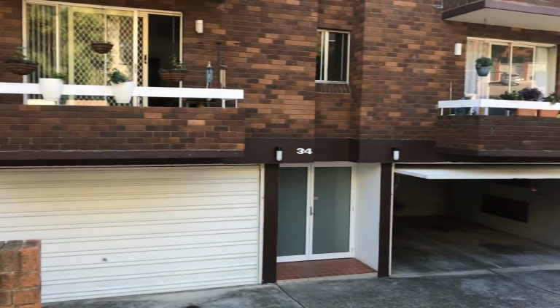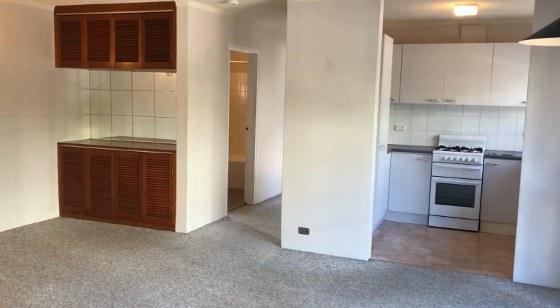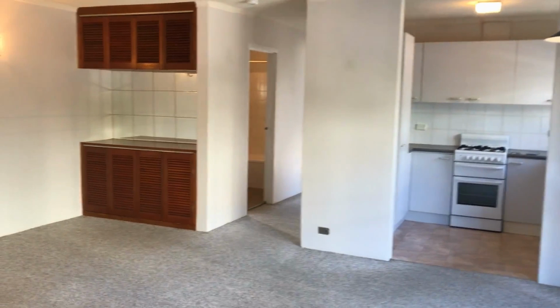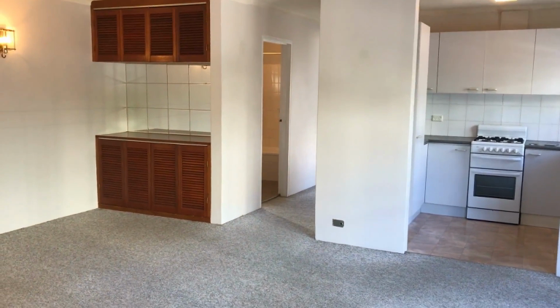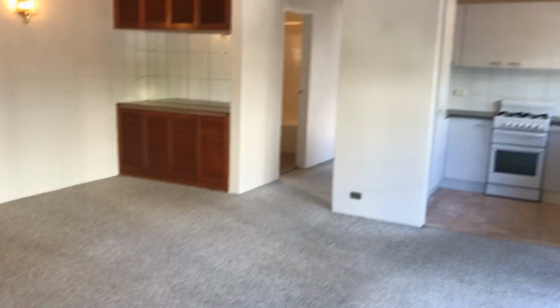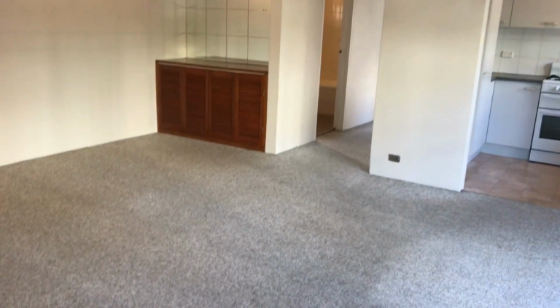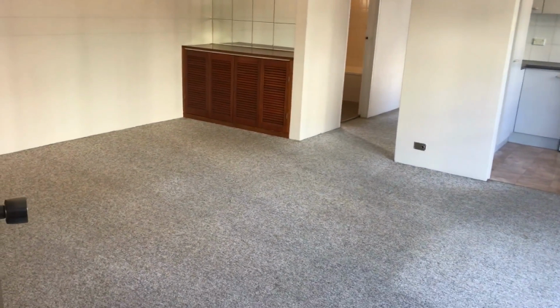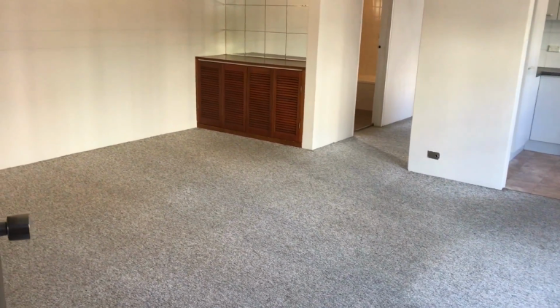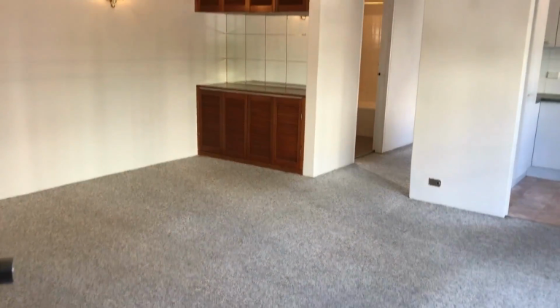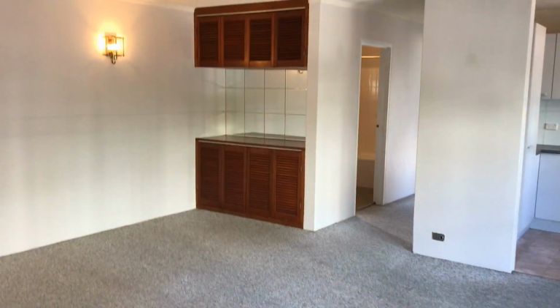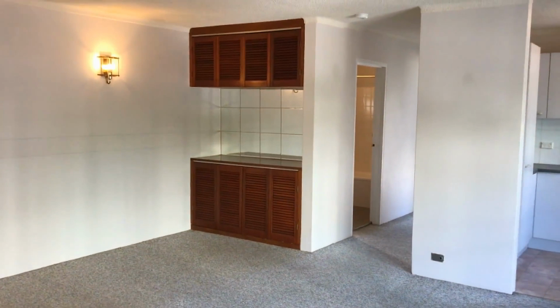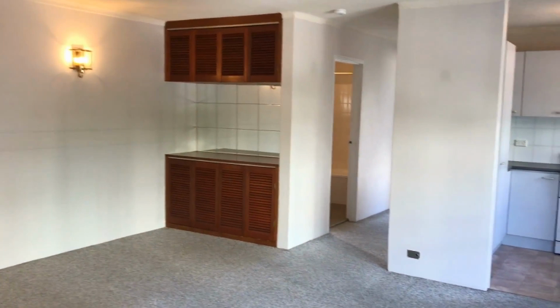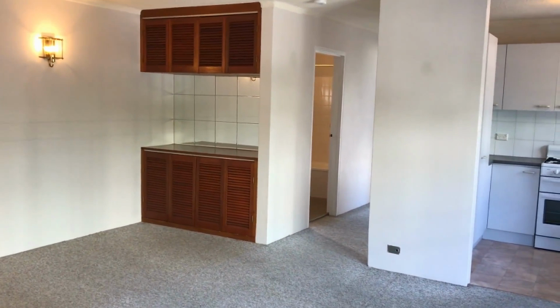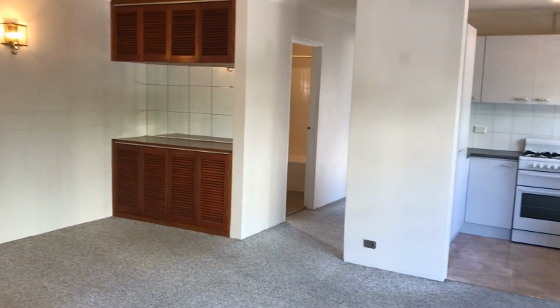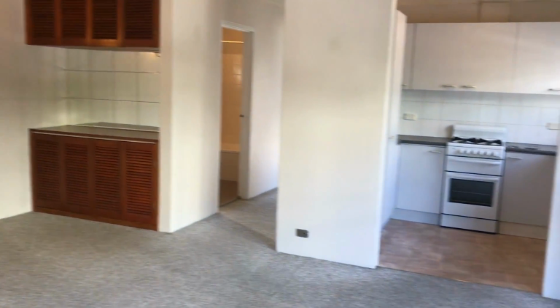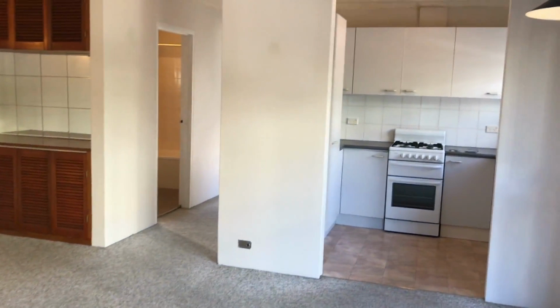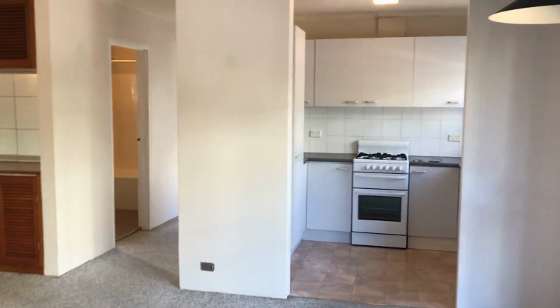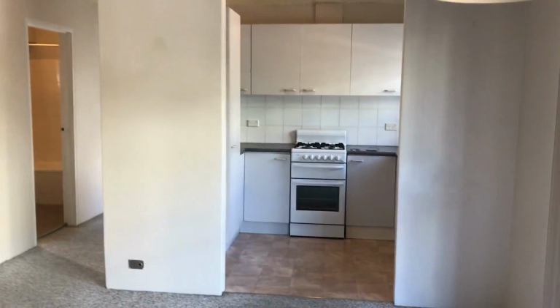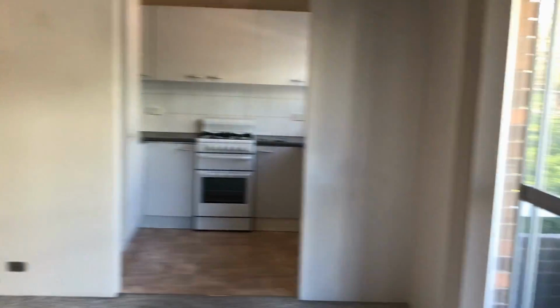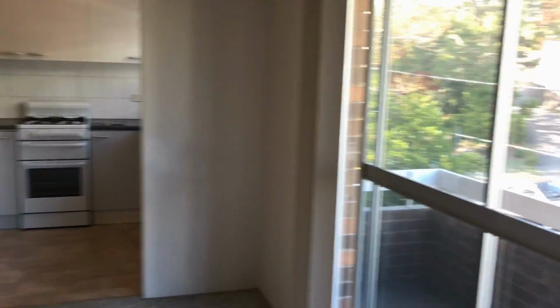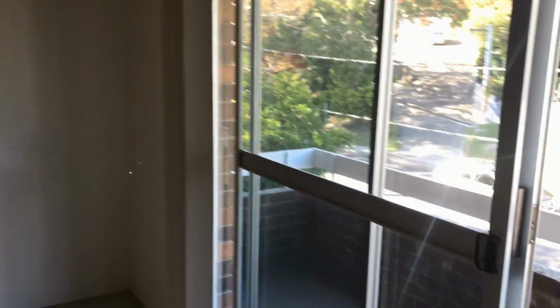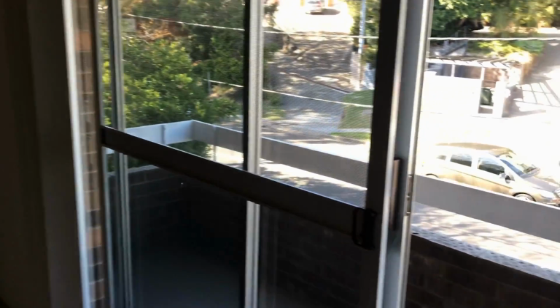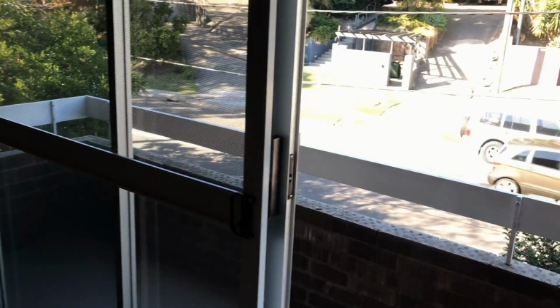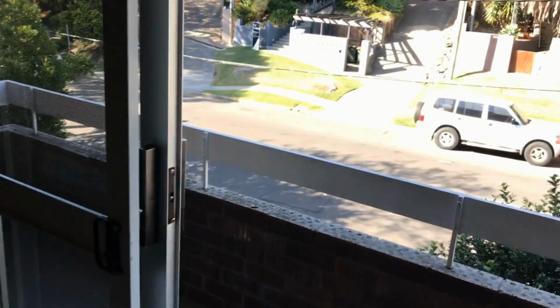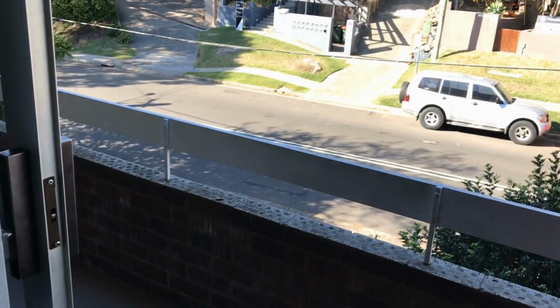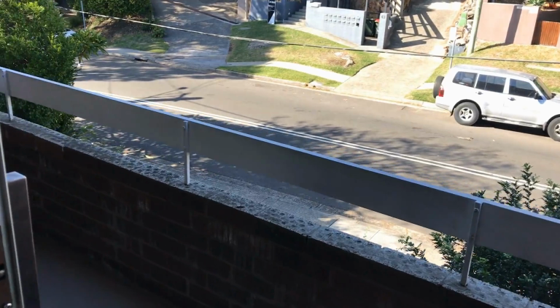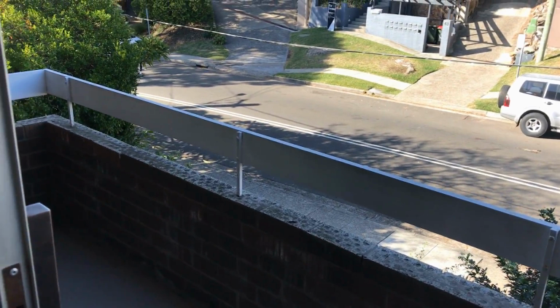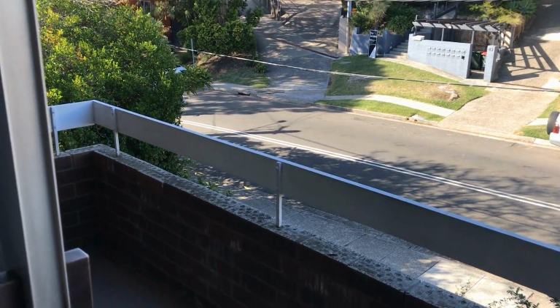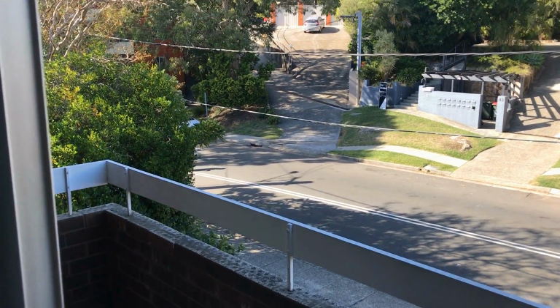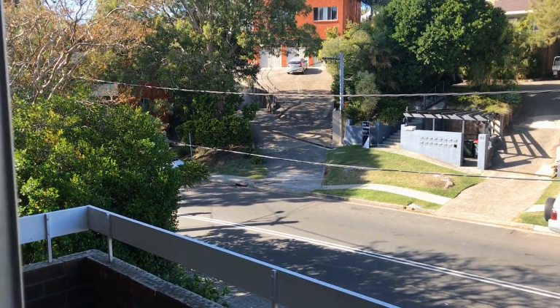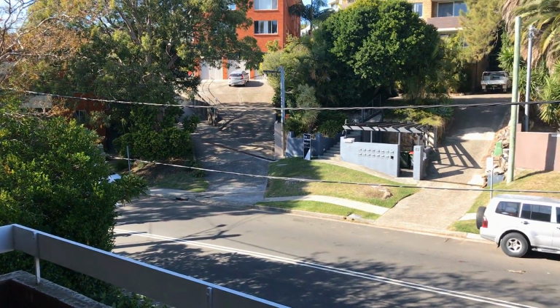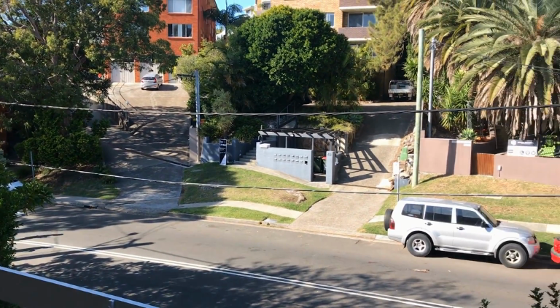Coming into the unit, we have an open plan living area, nice and bright and sunny, heaps of storage, and a balcony with a leafy outlook.